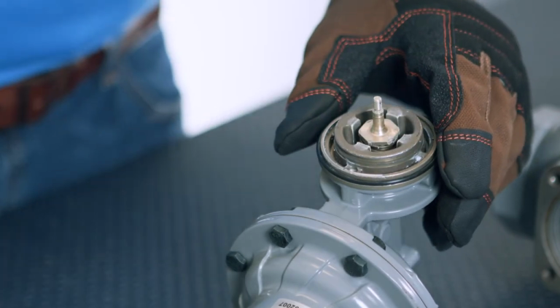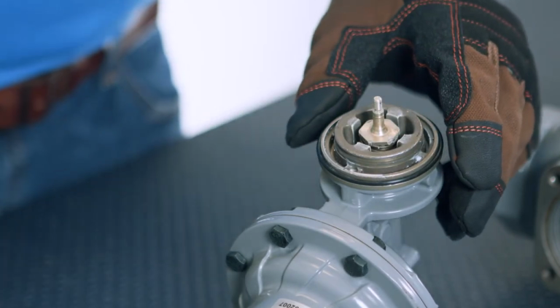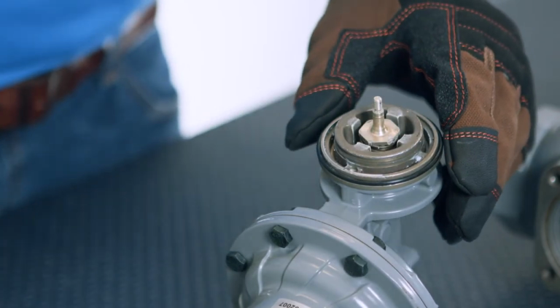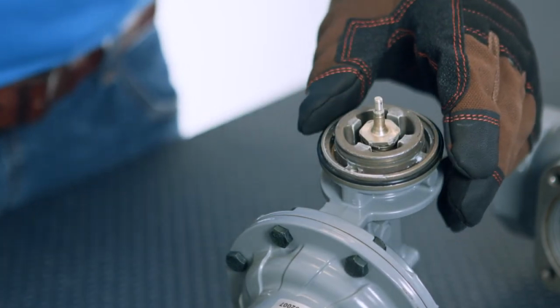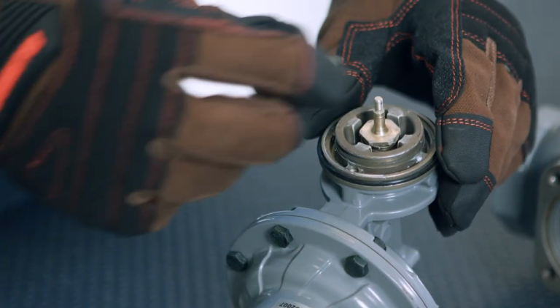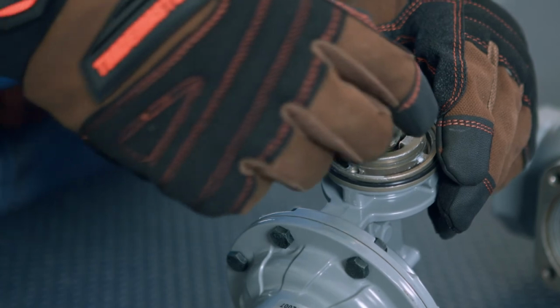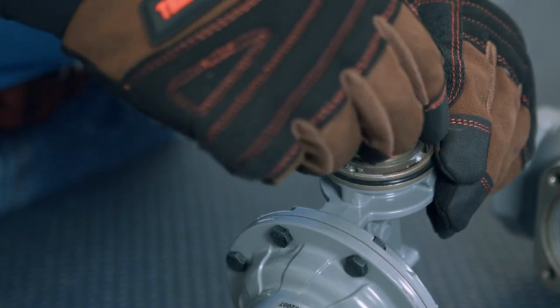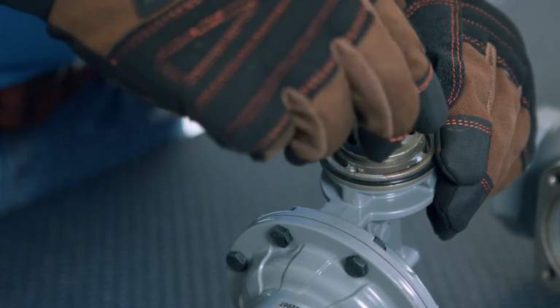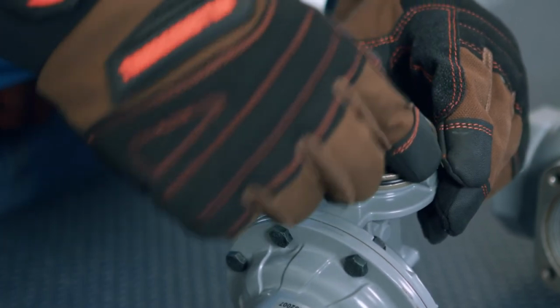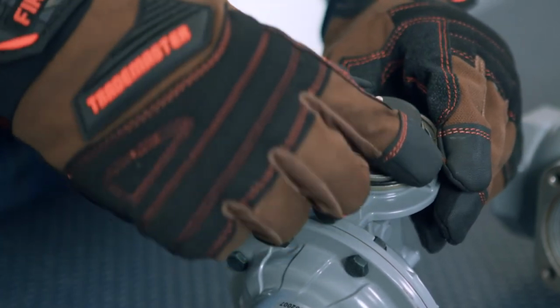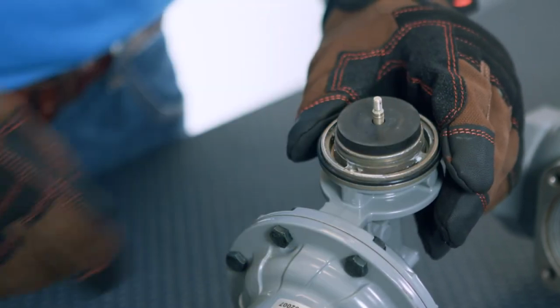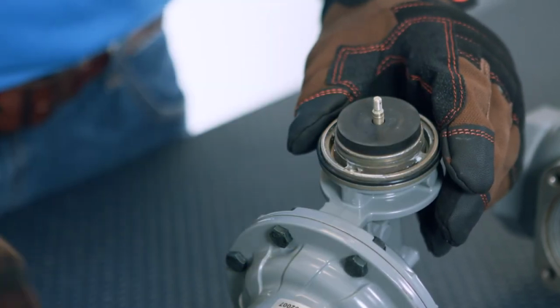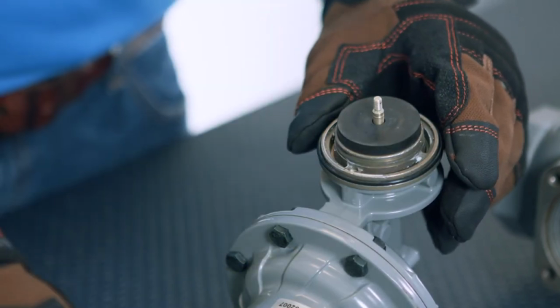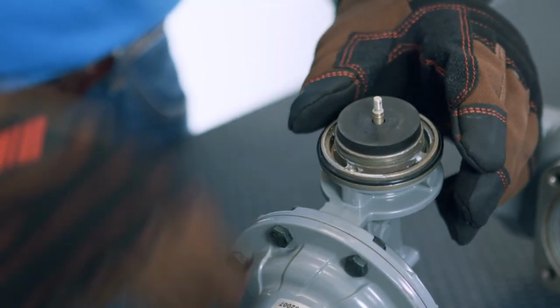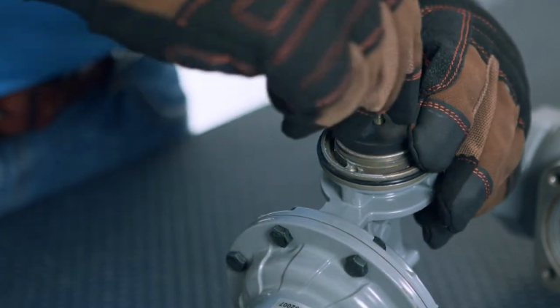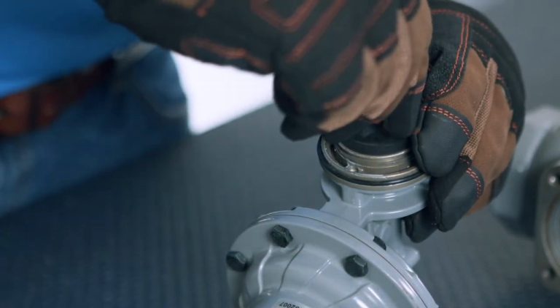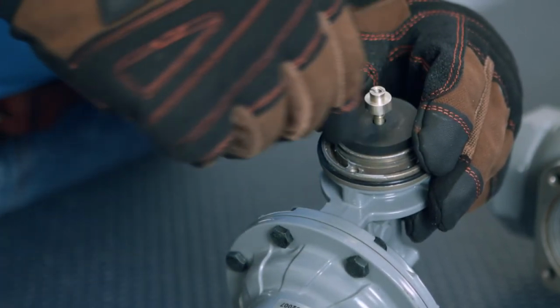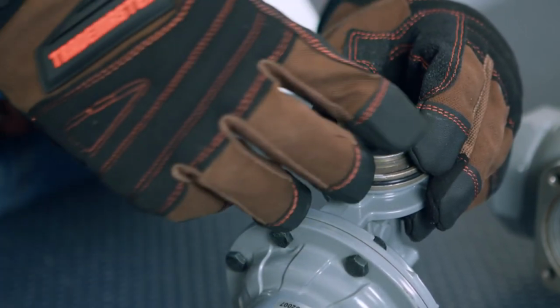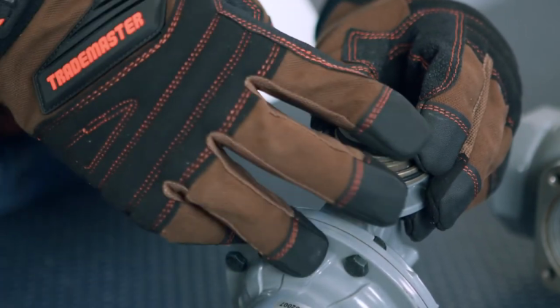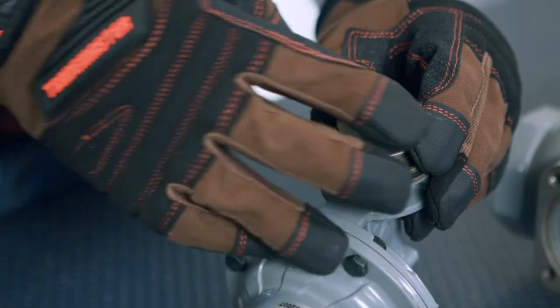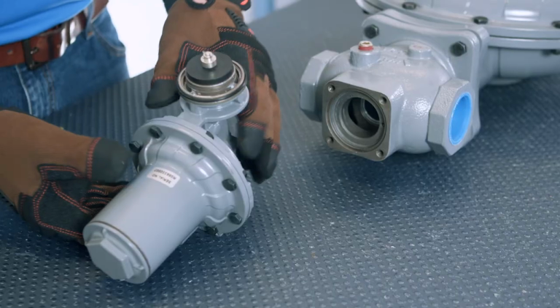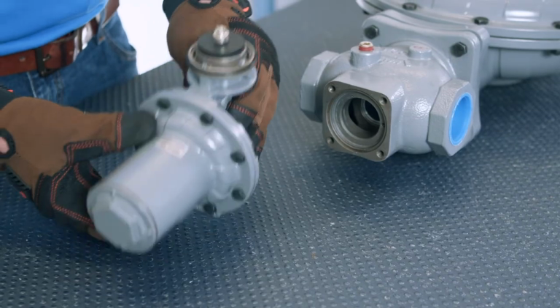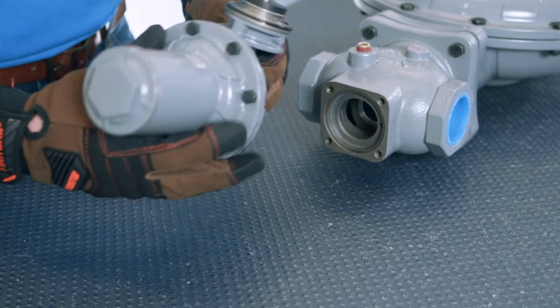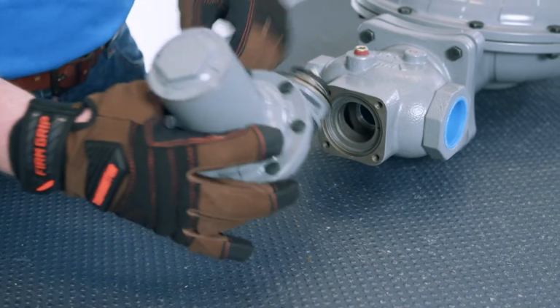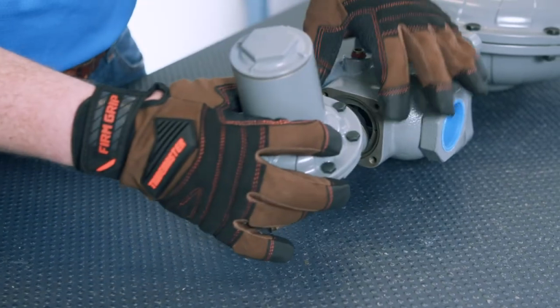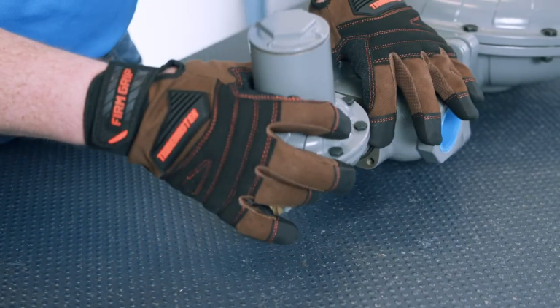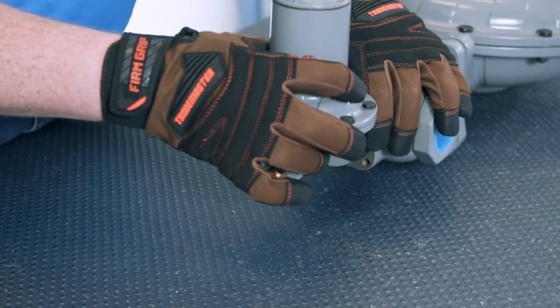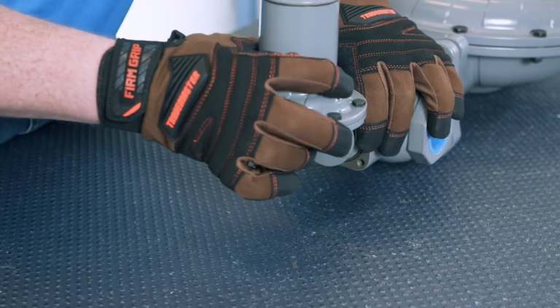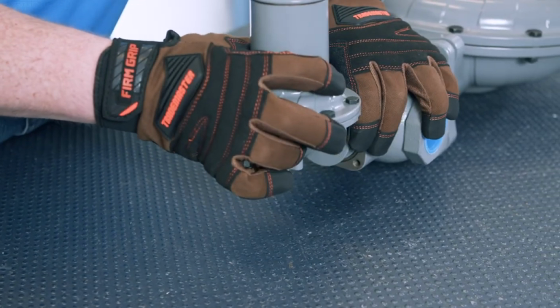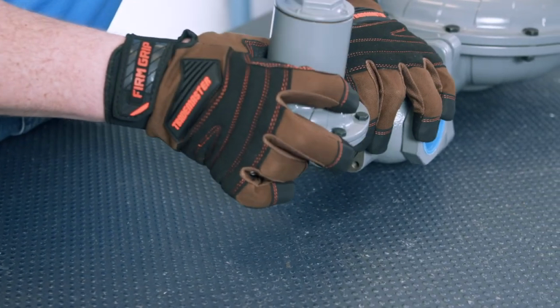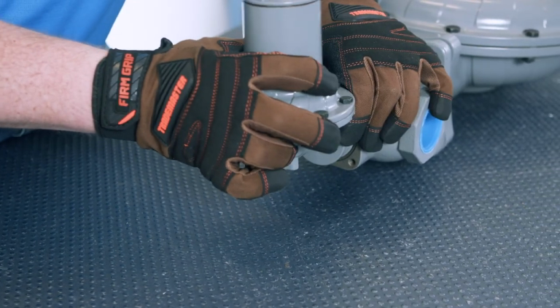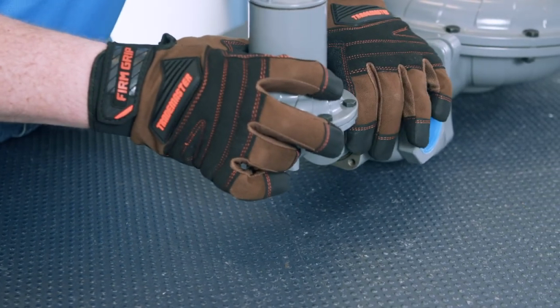Replace with a new disc and replace the cotter pin. Then add the two flange plates and replace the four bolts.